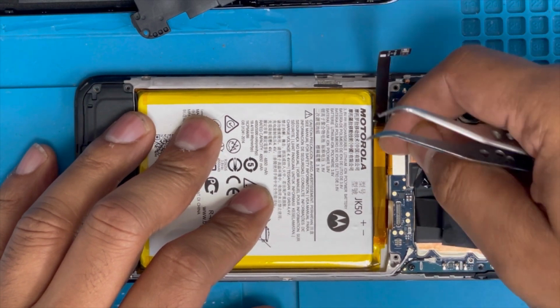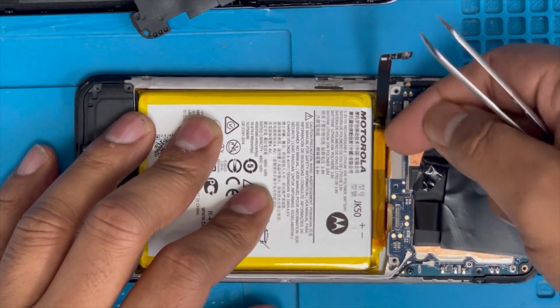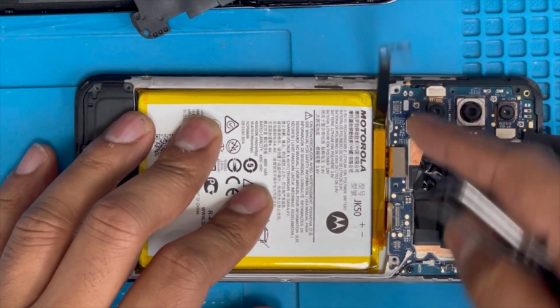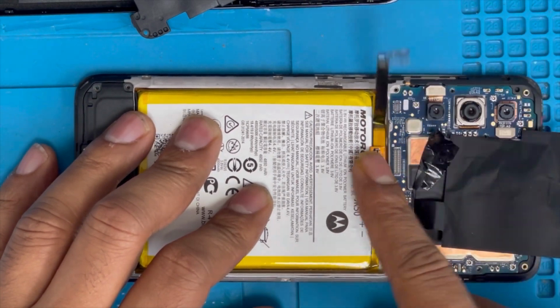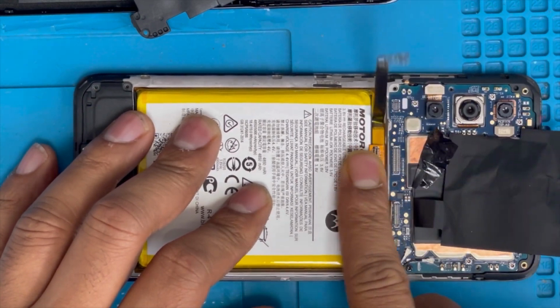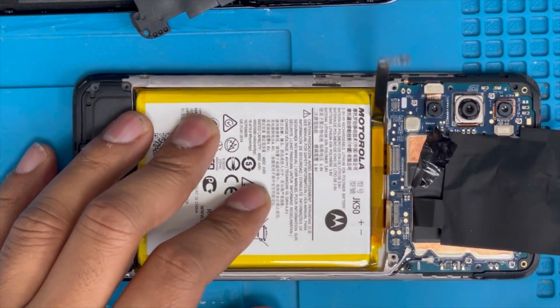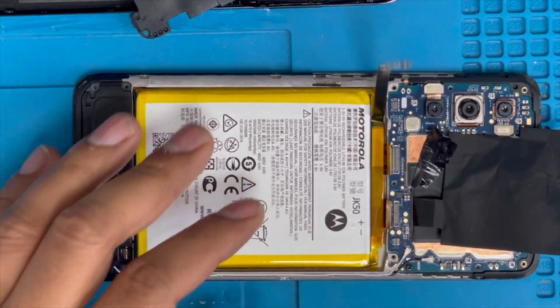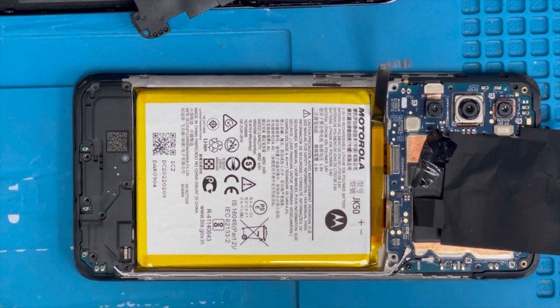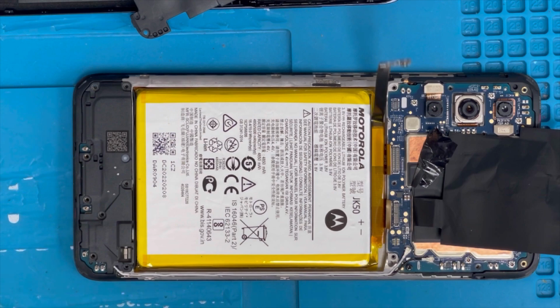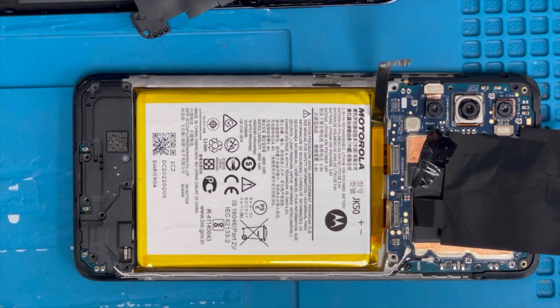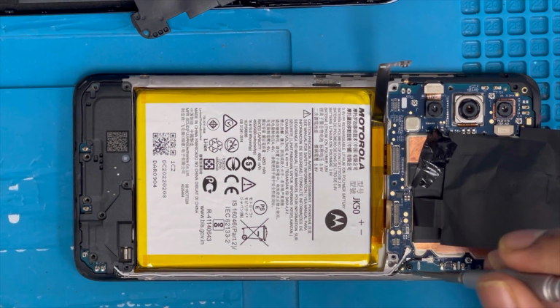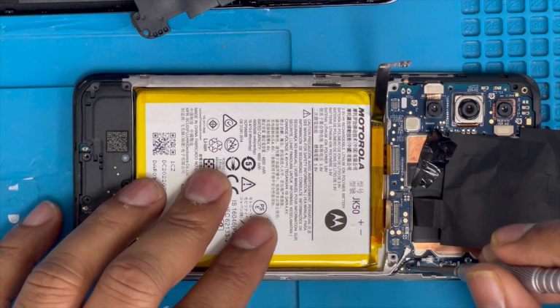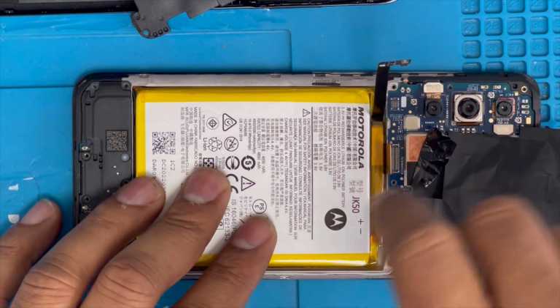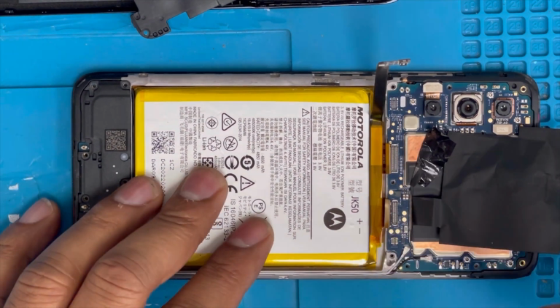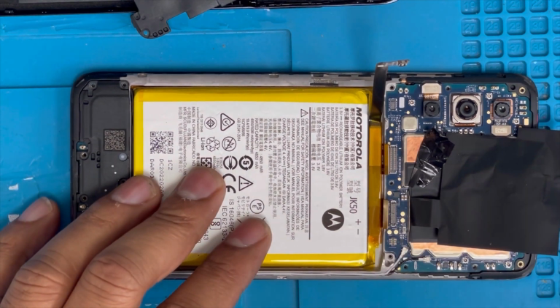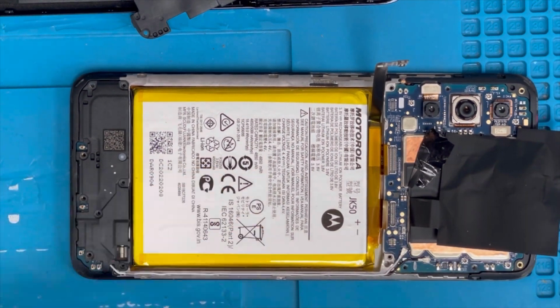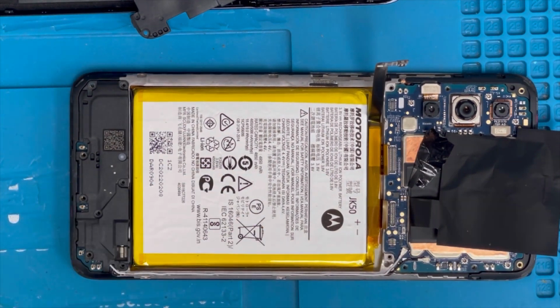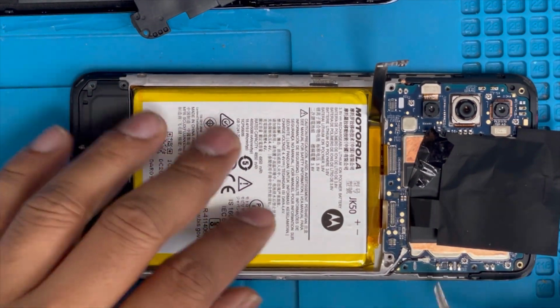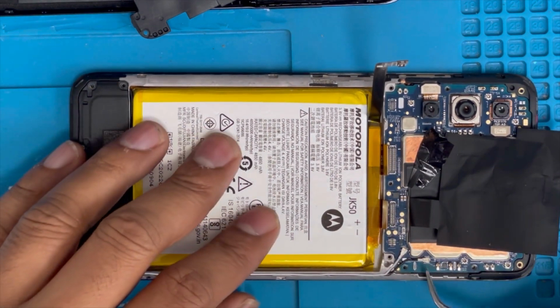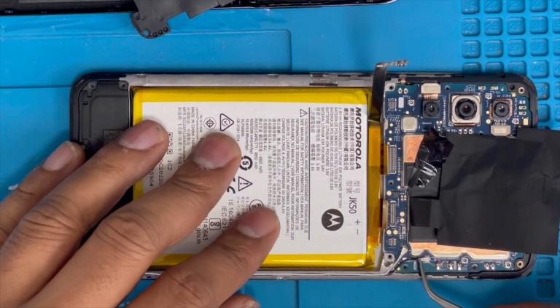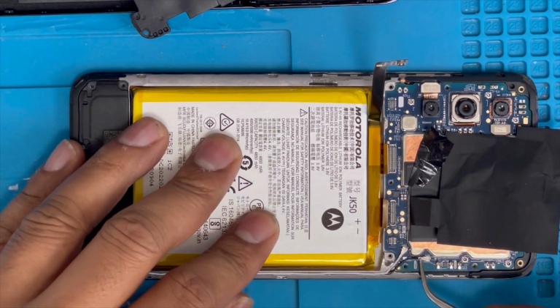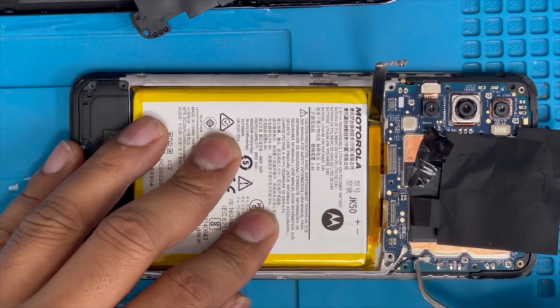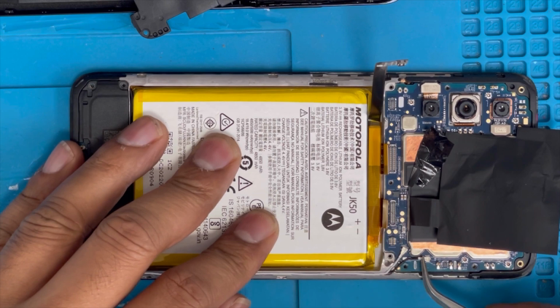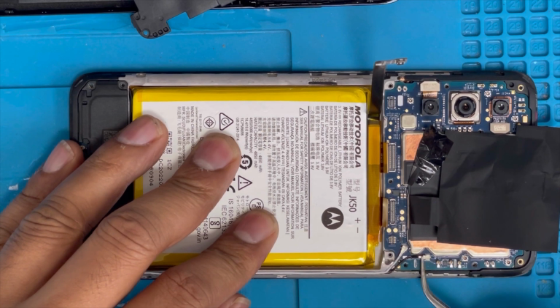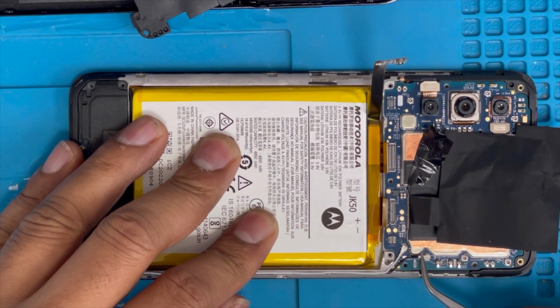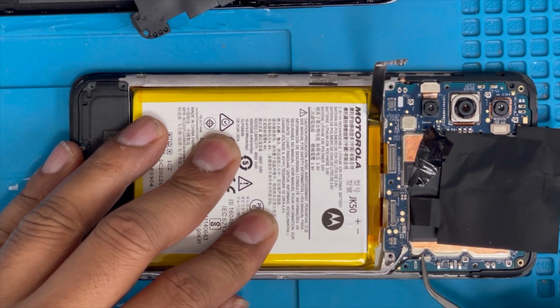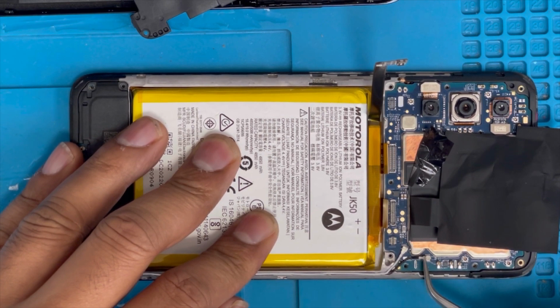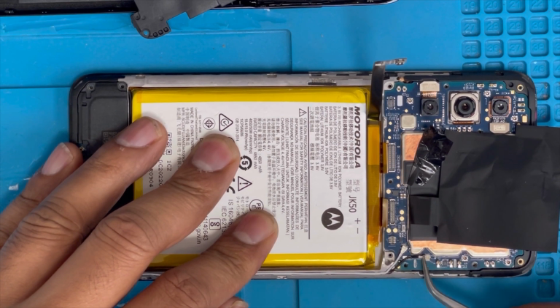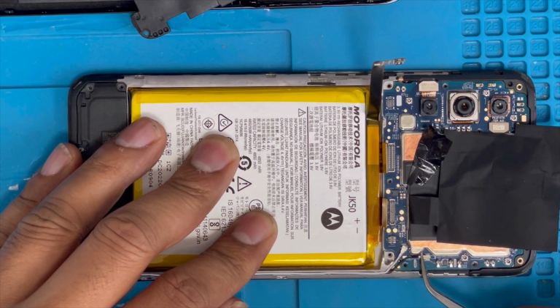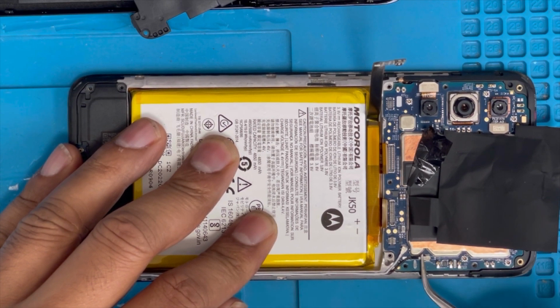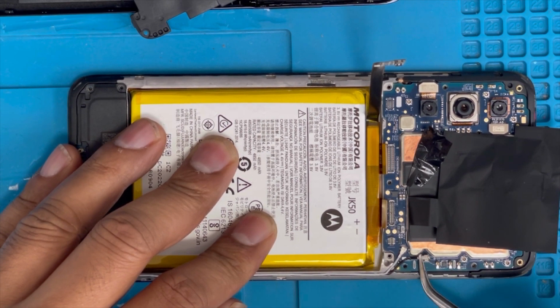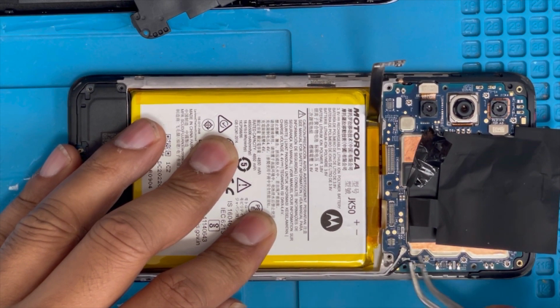Here is the screen connection — remove it. Now we're gonna remove this motherboard. First we're gonna remove this screw, and here are the two antenna connections we have to remove.